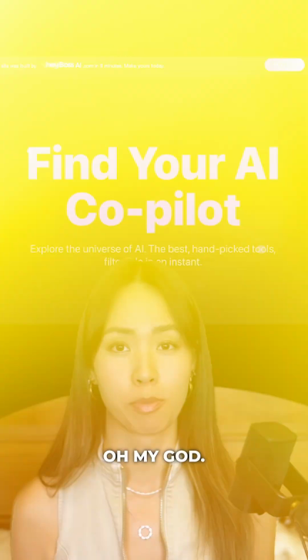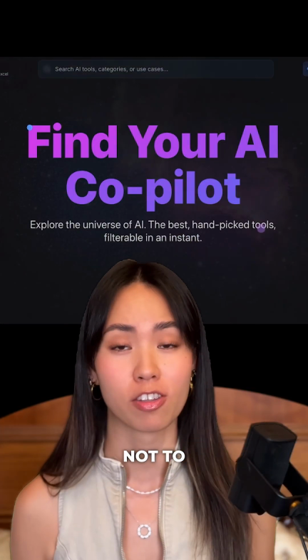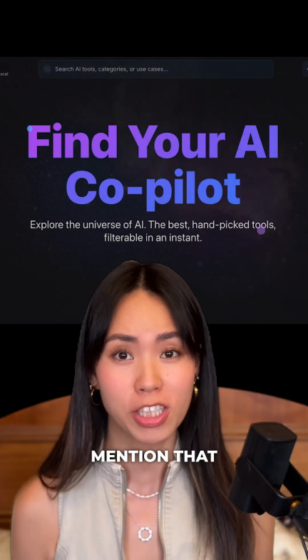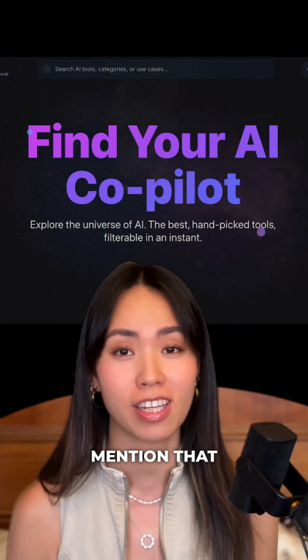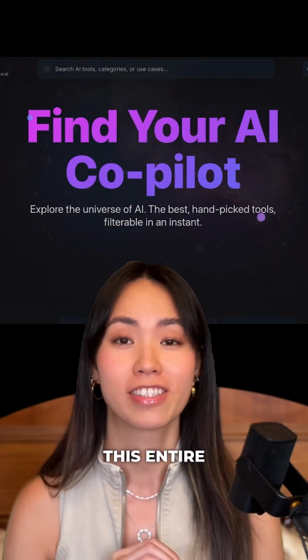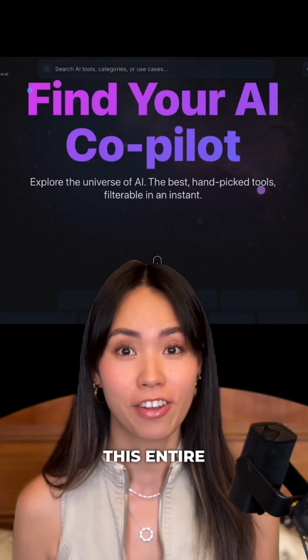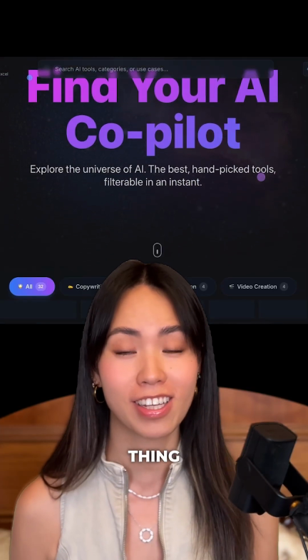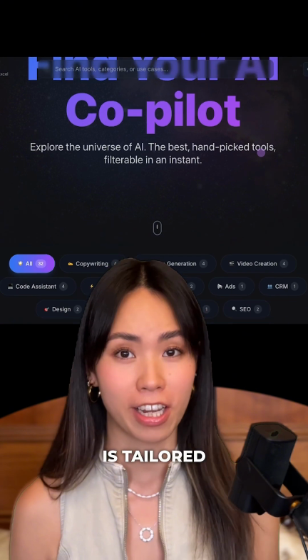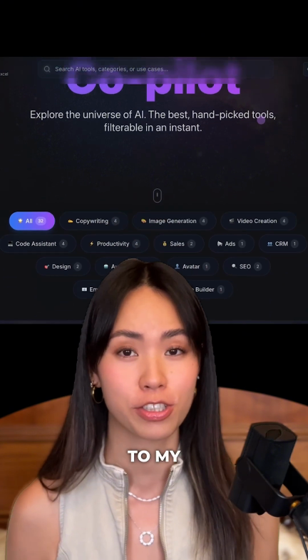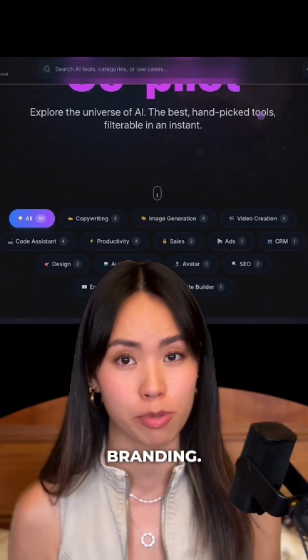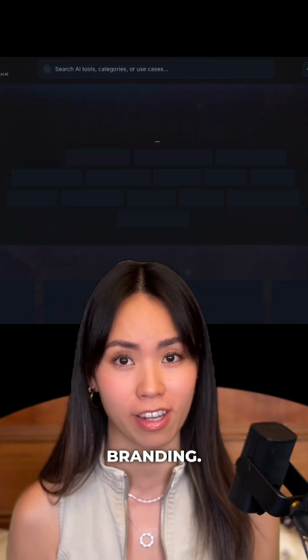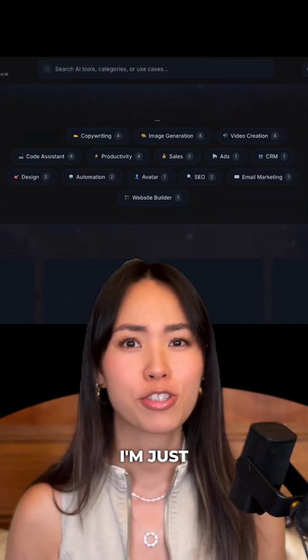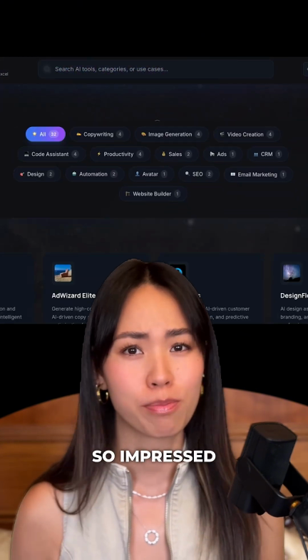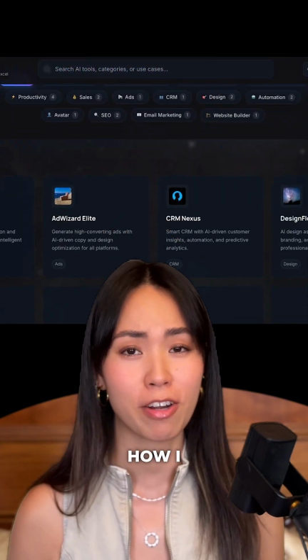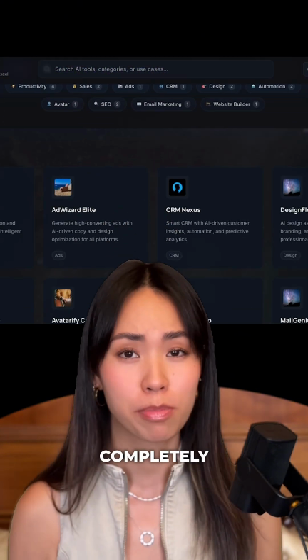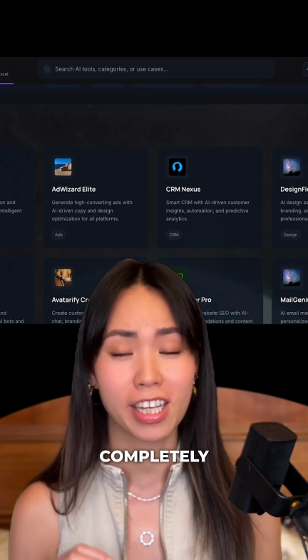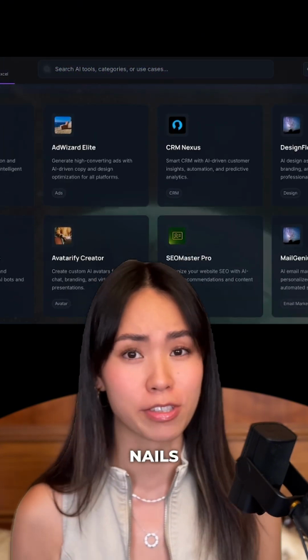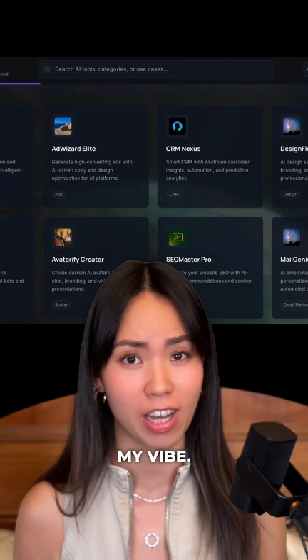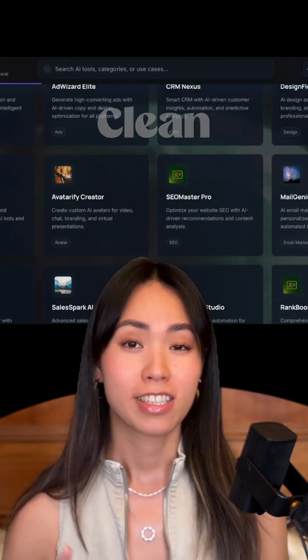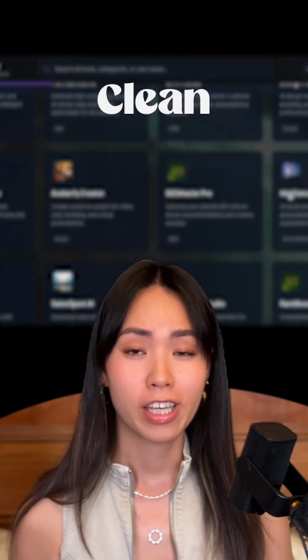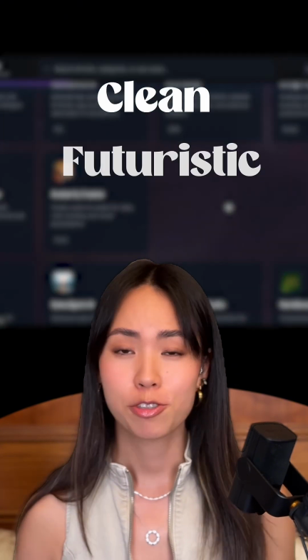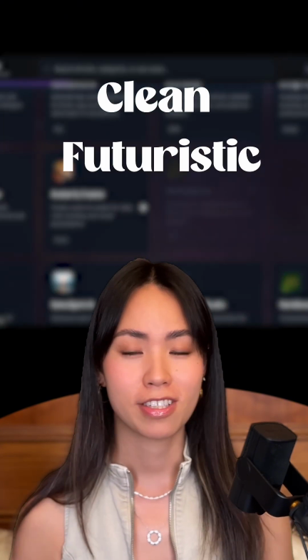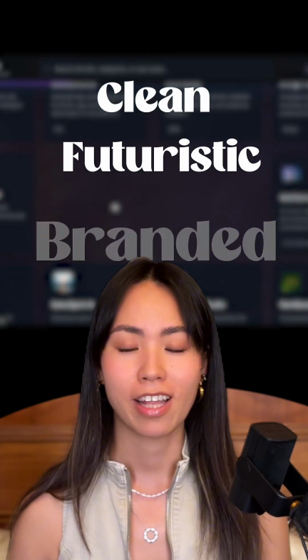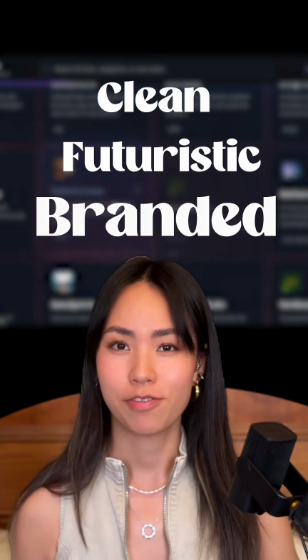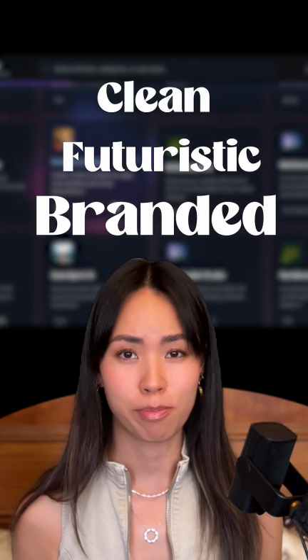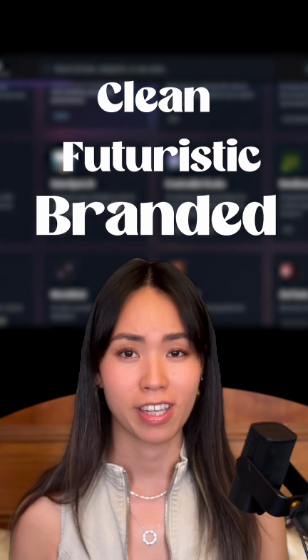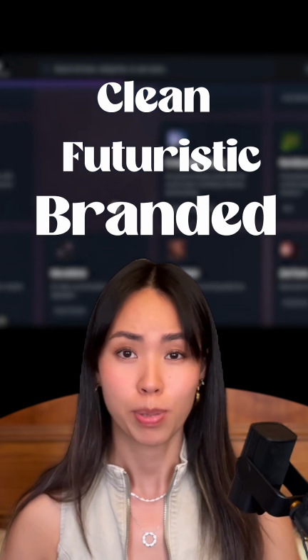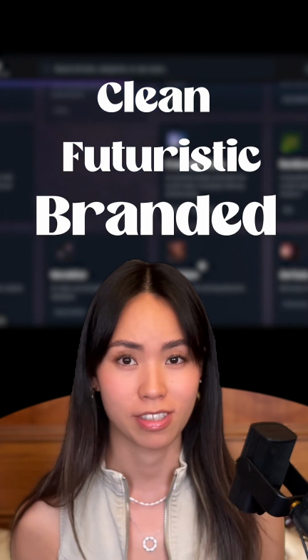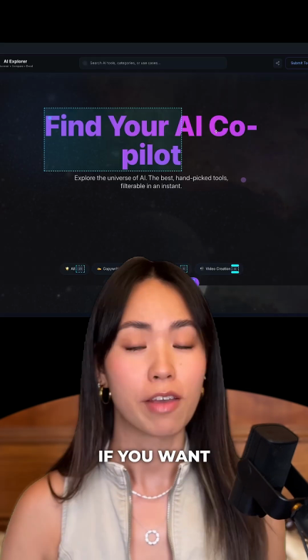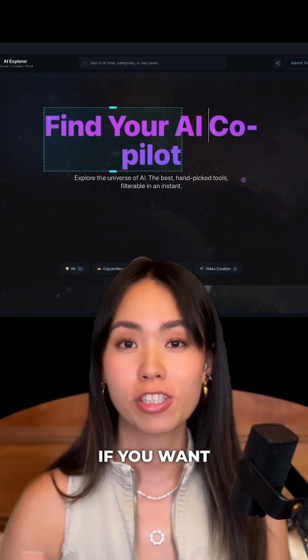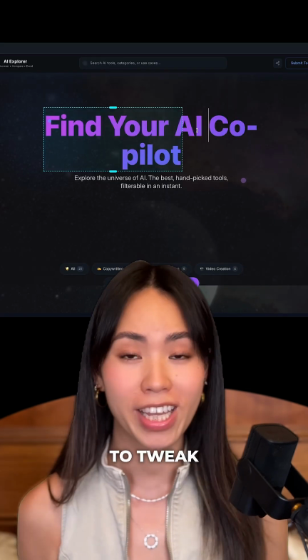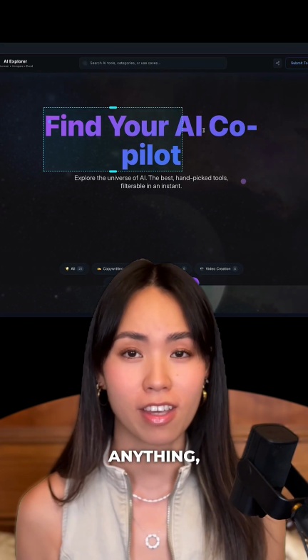And oh my God, not to mention that this entire thing is tailored to my branding. I'm just so impressed how it completely nails my vibe. It's clean, futuristic, and it fits my branding perfectly.